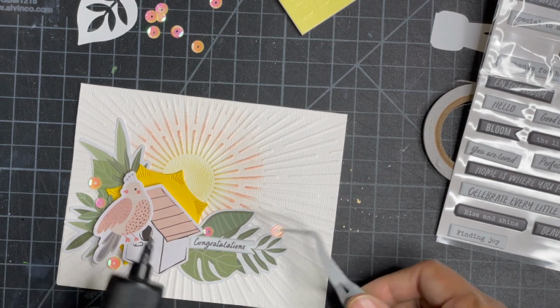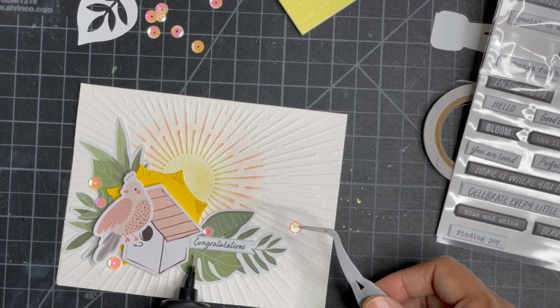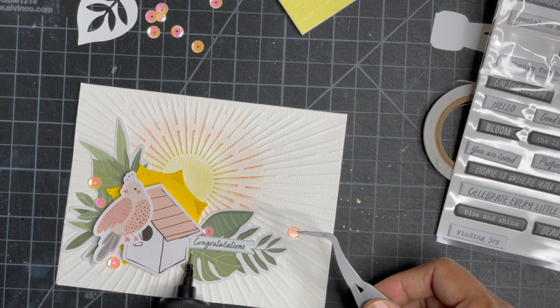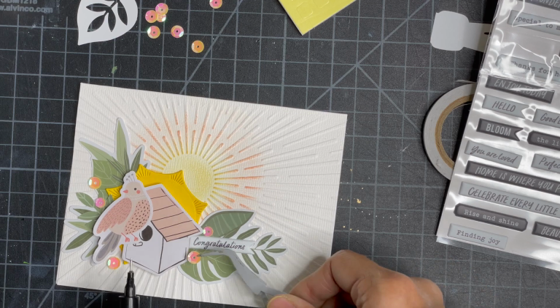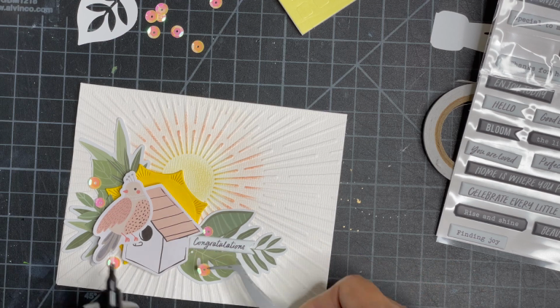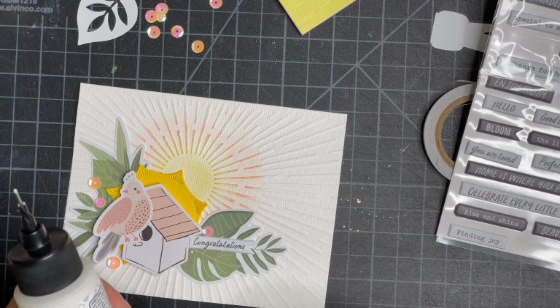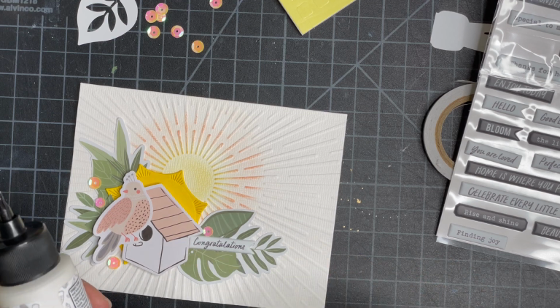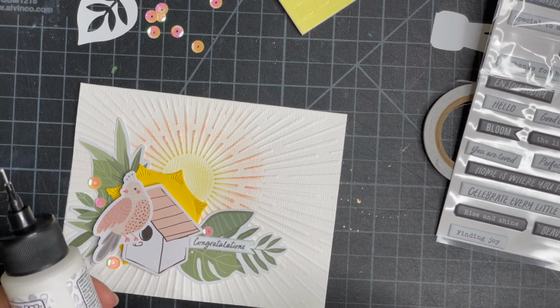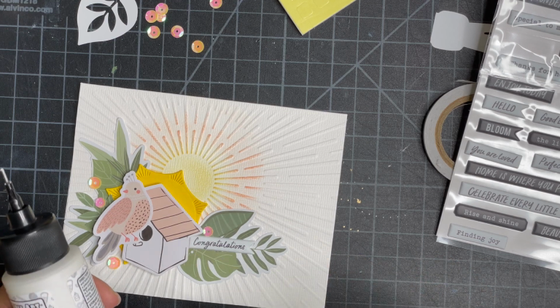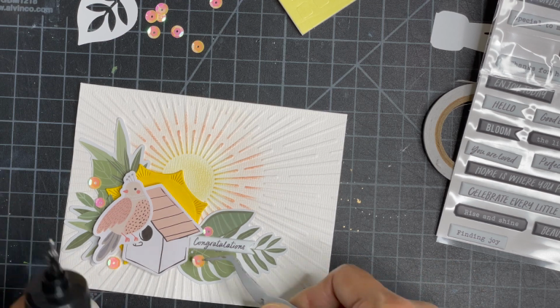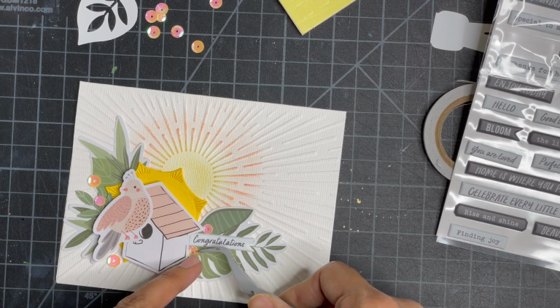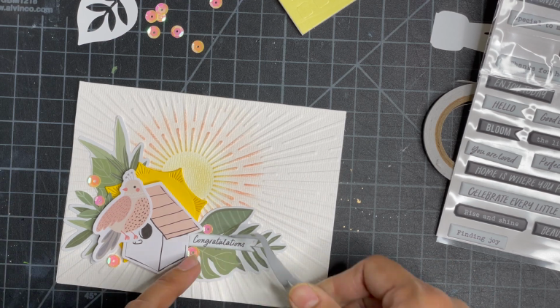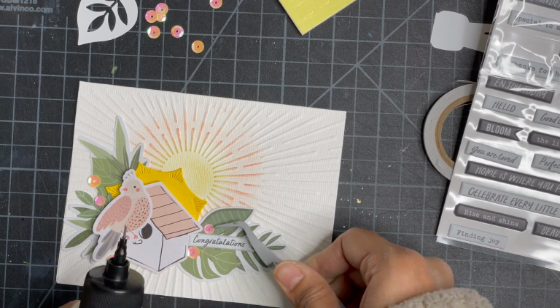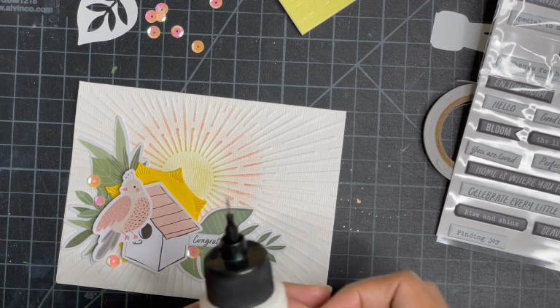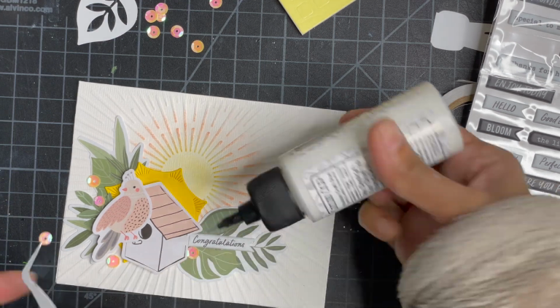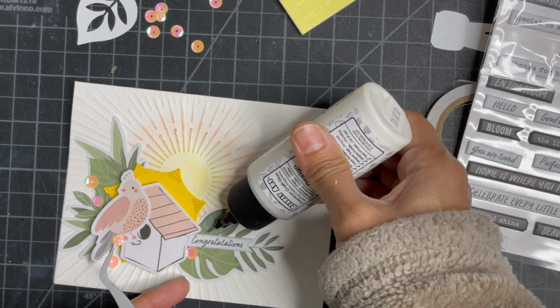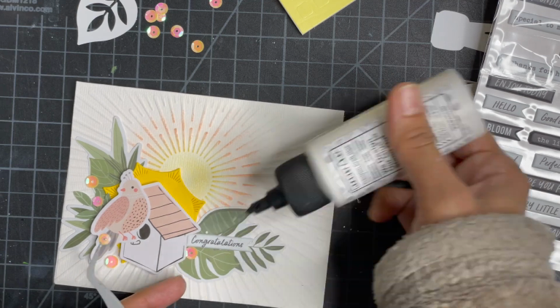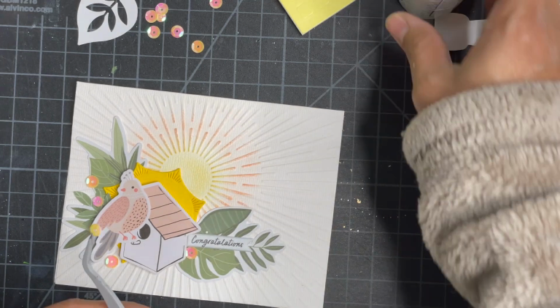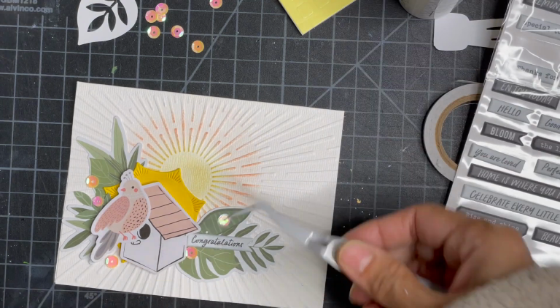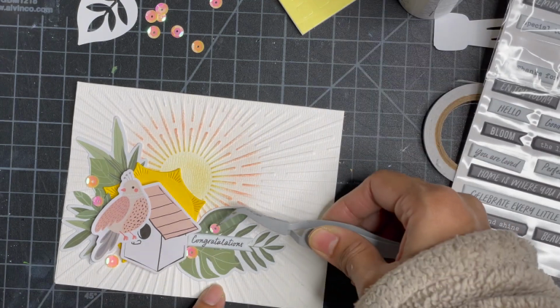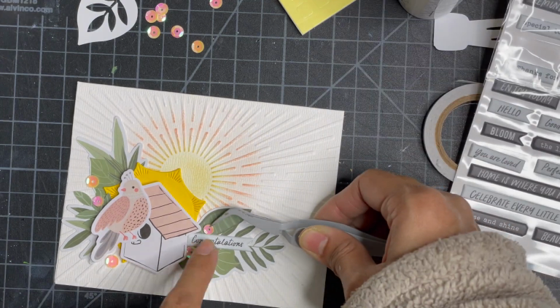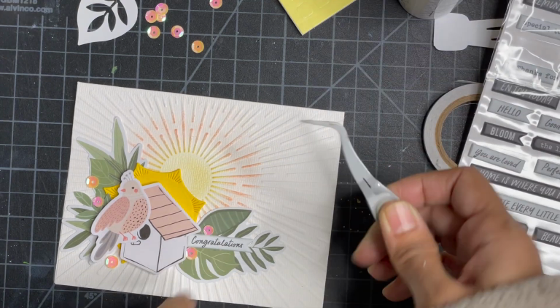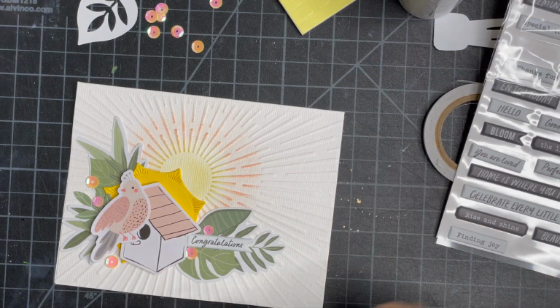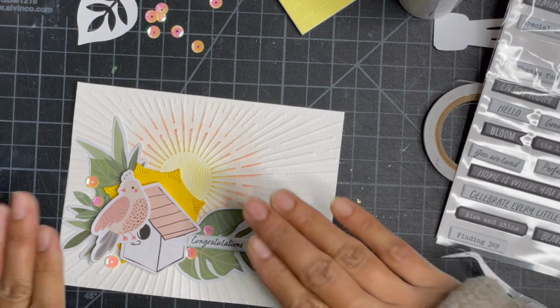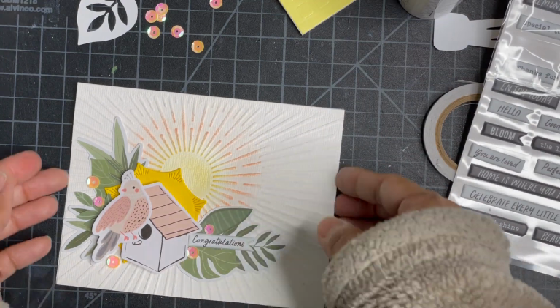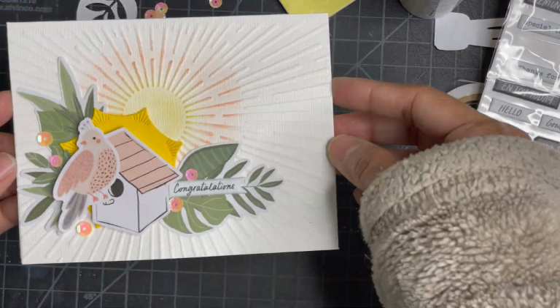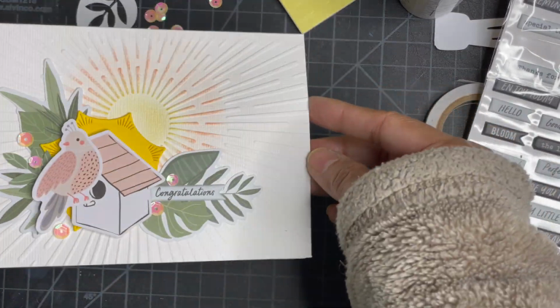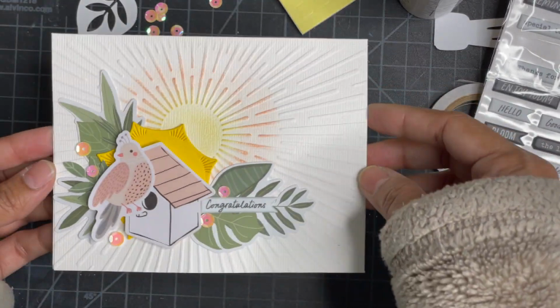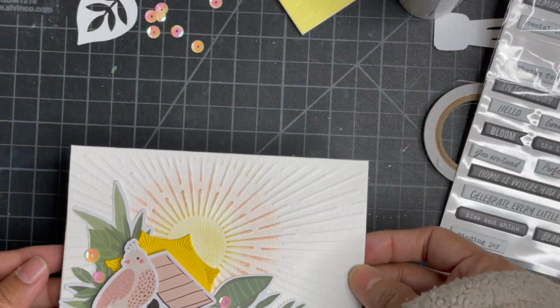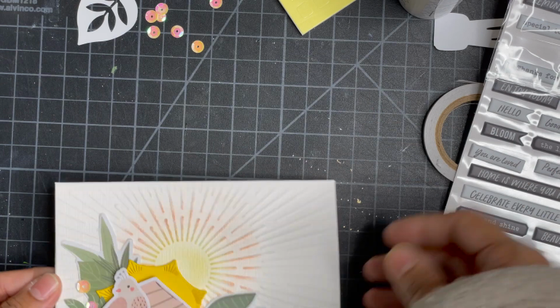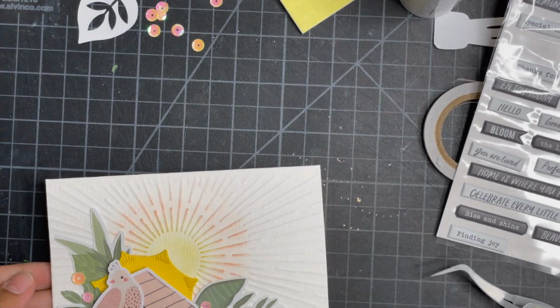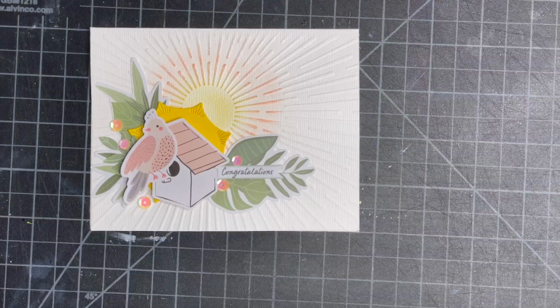I hope you enjoyed this quick and easy process and learned a thing or two, or got inspired to combine your kits and get something more out of them. I'll see you with another card project pretty soon — till then, happy crafting, bye!